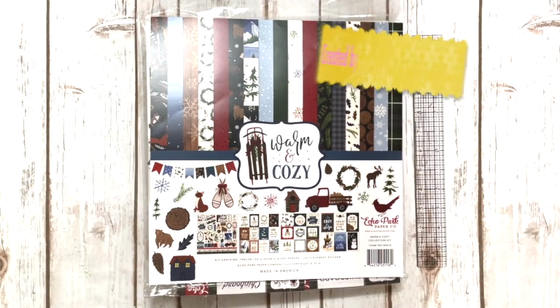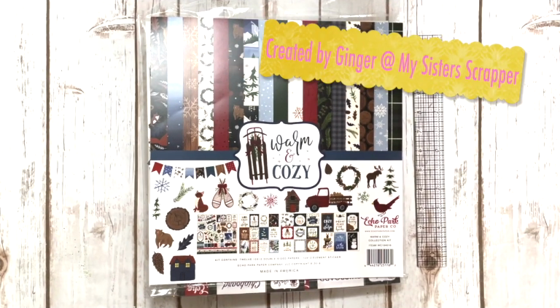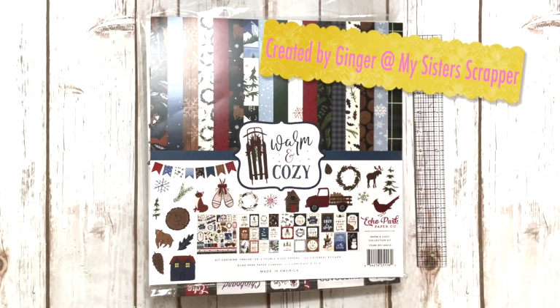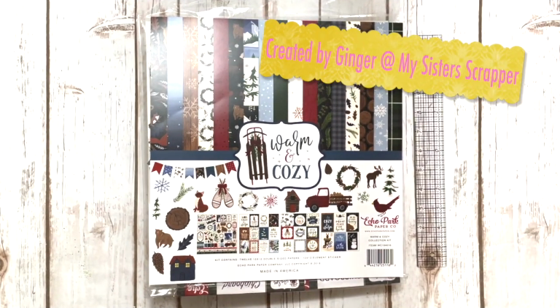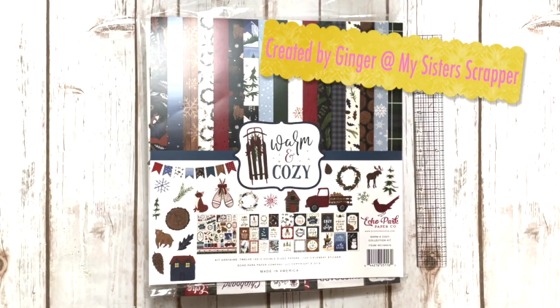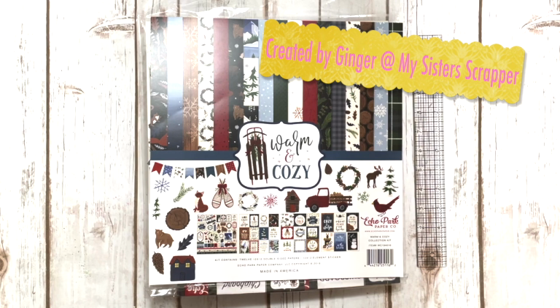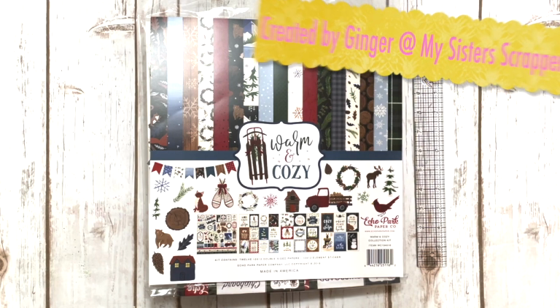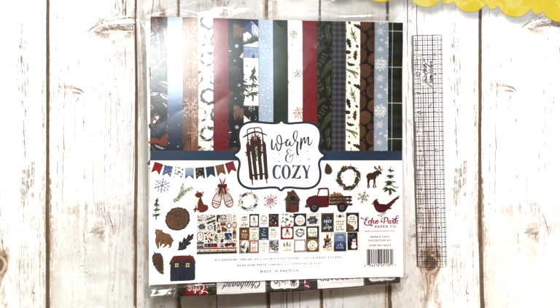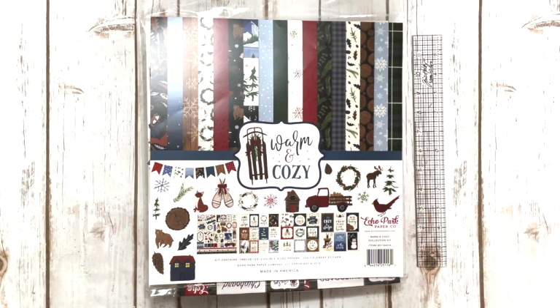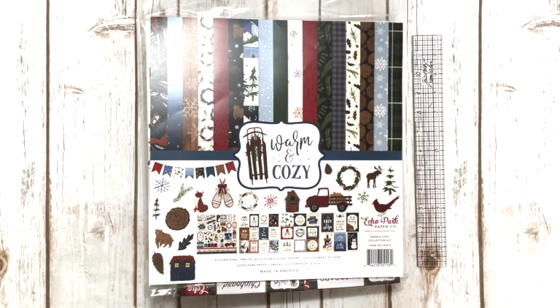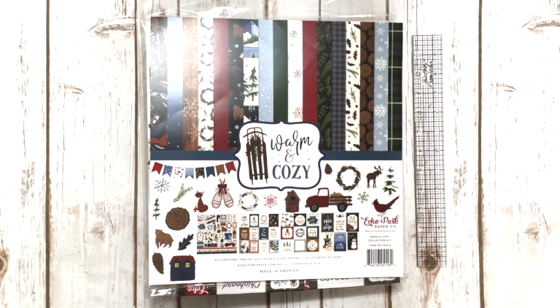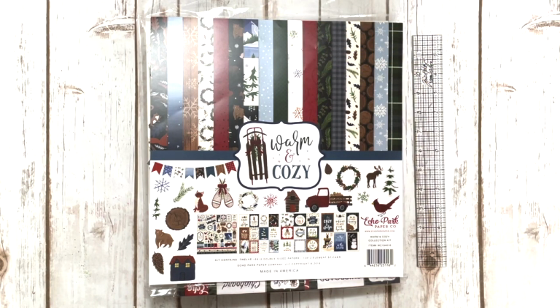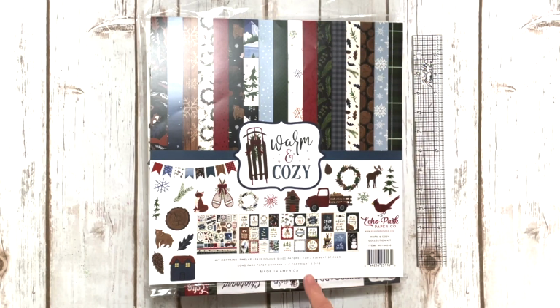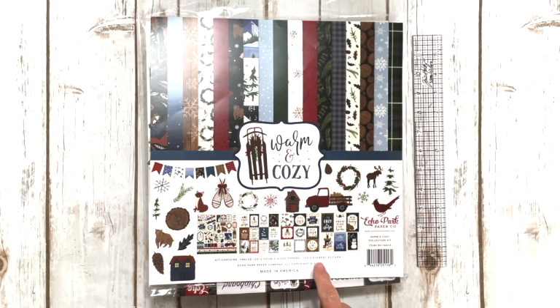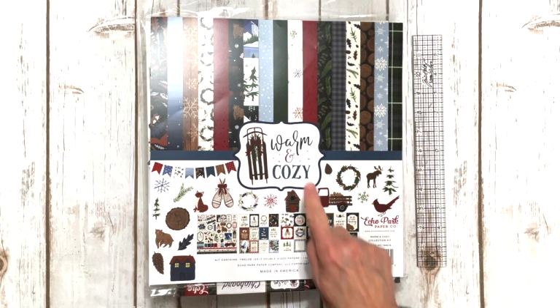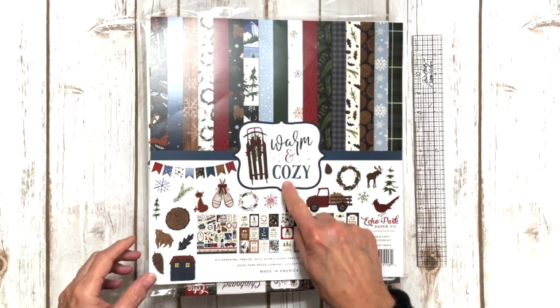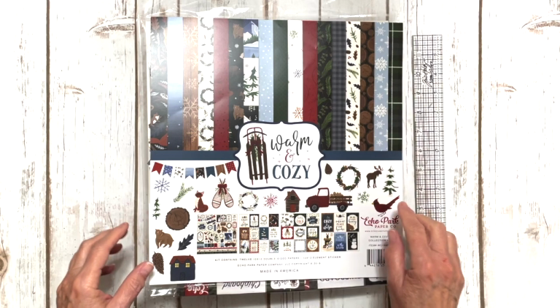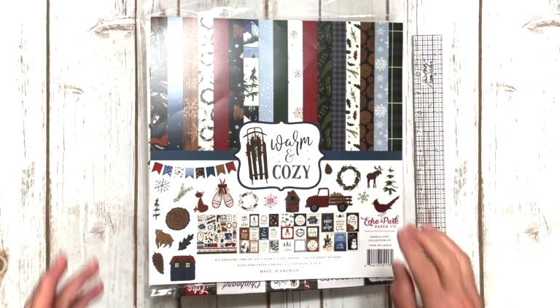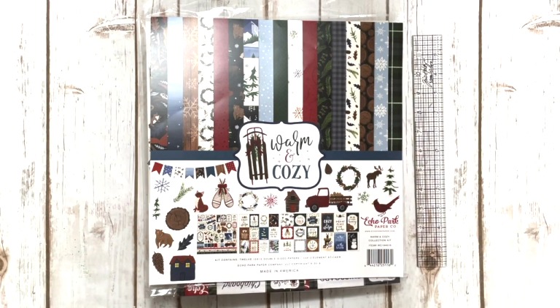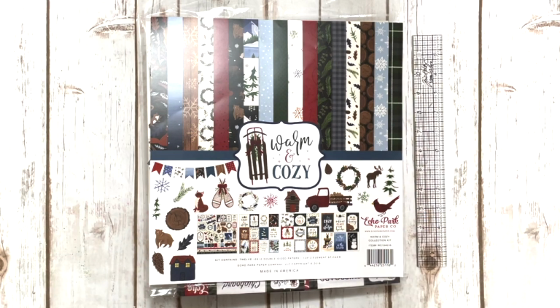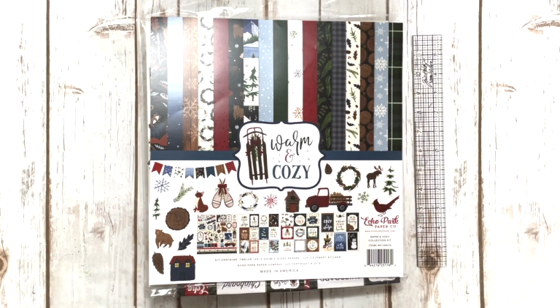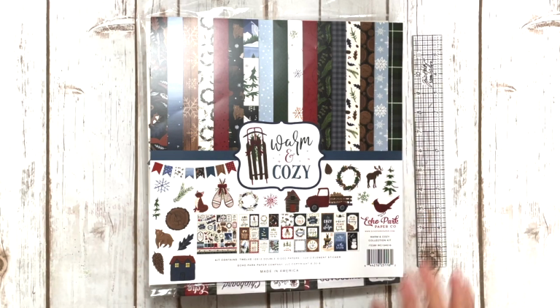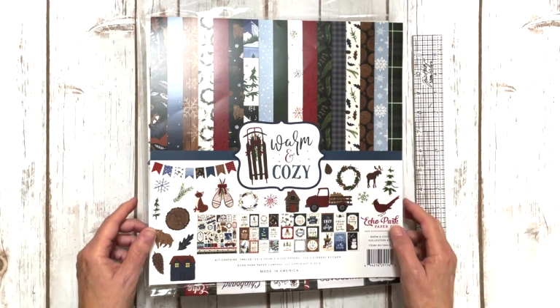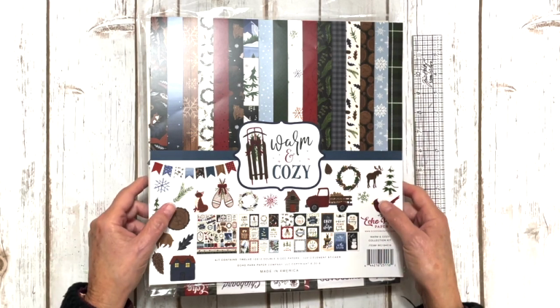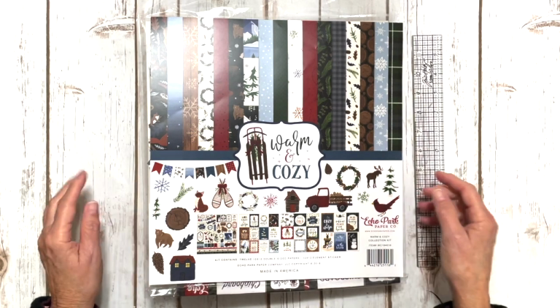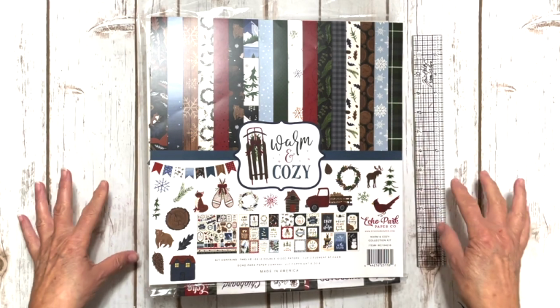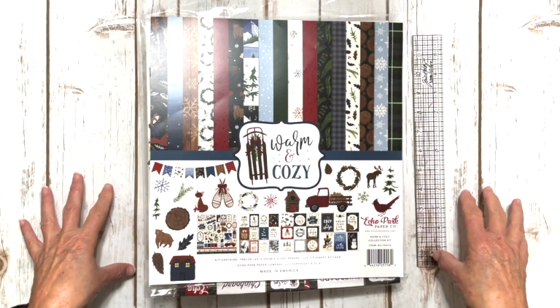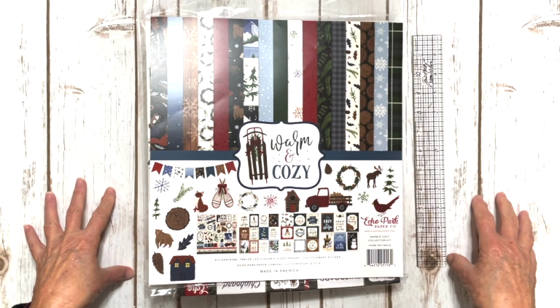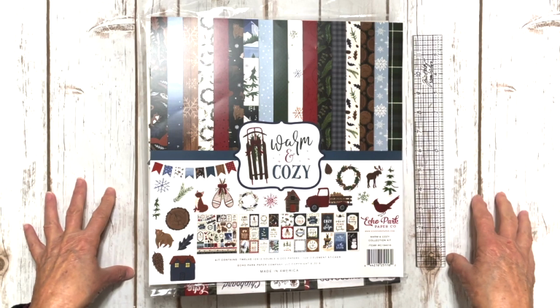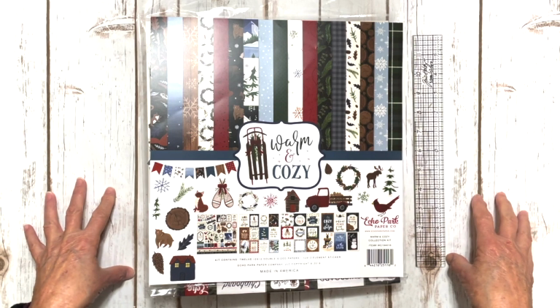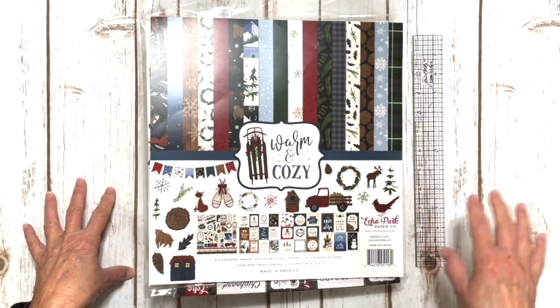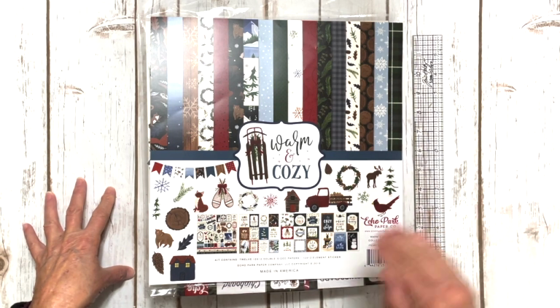Hi, this is Cintra from My Sister Scrapper. Today I want to share a project with you that I created using Echo Park's Warm and Cozy collection. The project I'm going to share with you is actually going to be a class project that I will be teaching virtually.